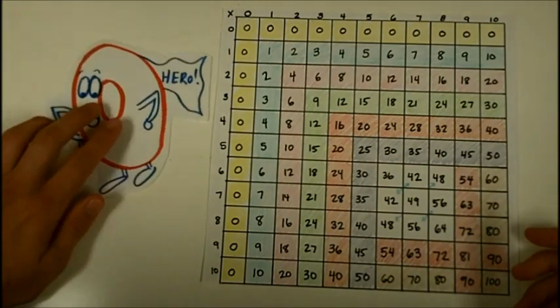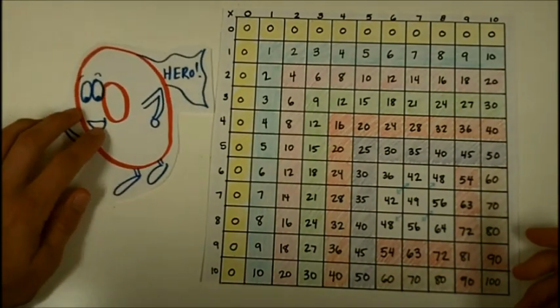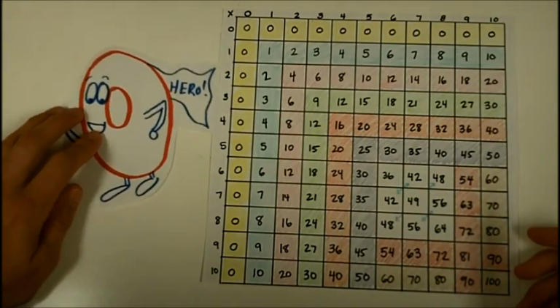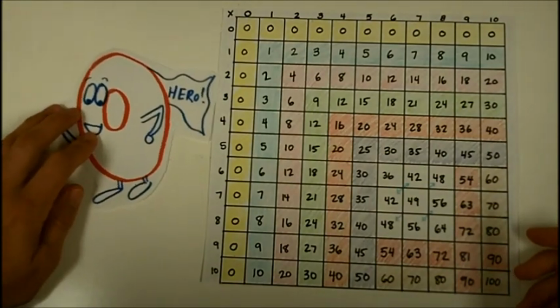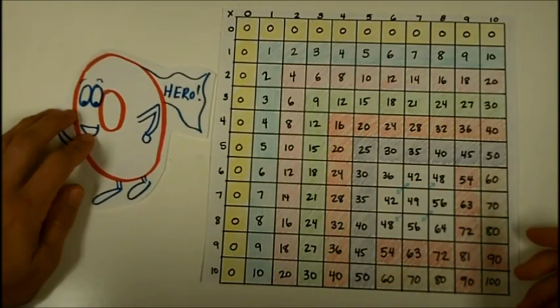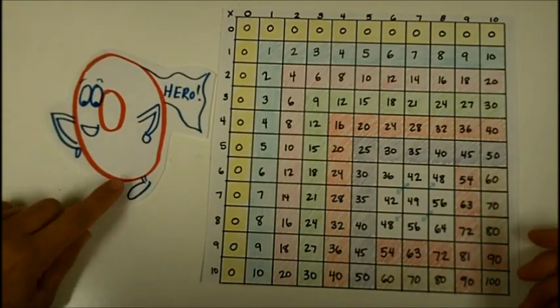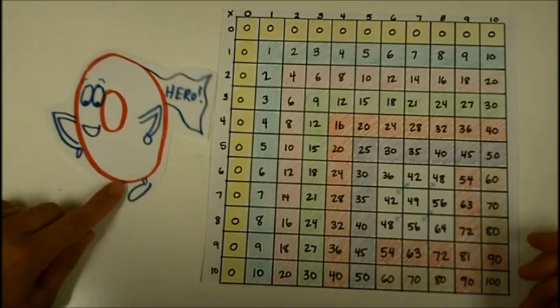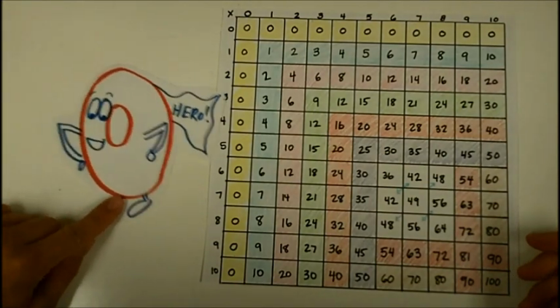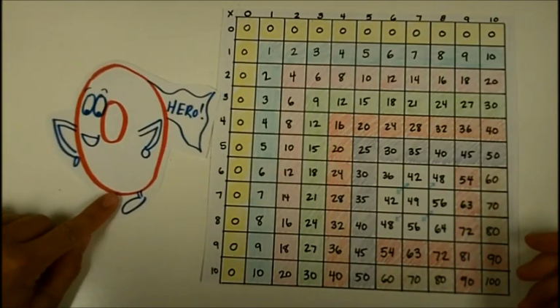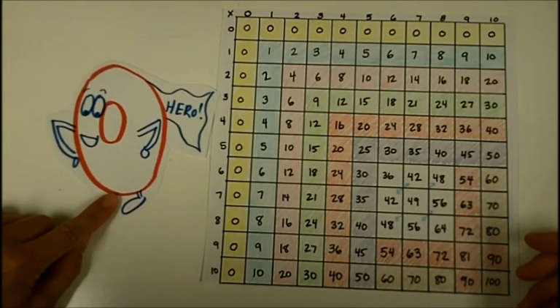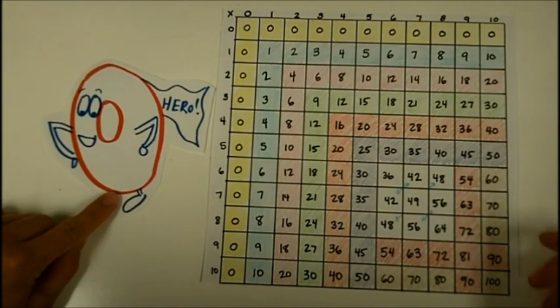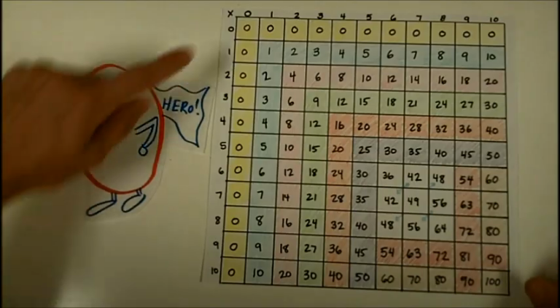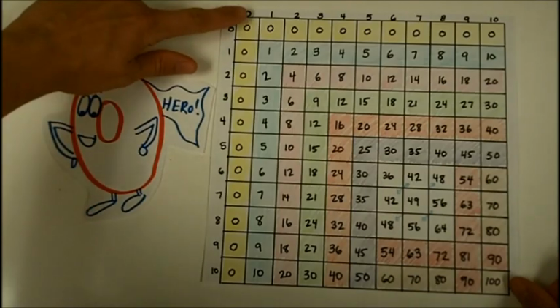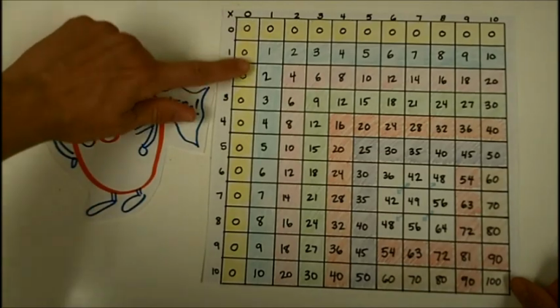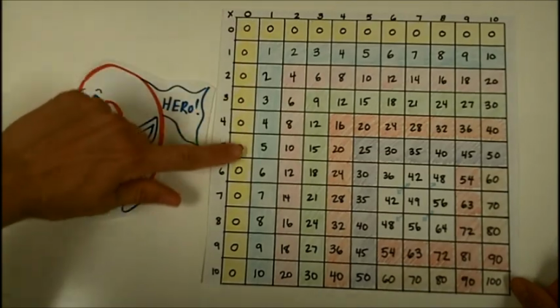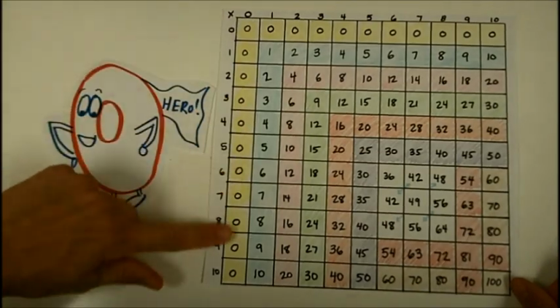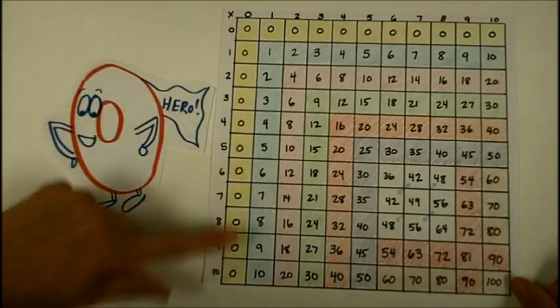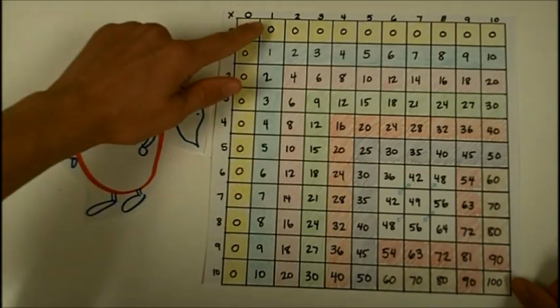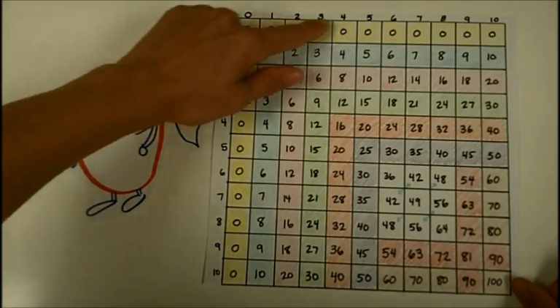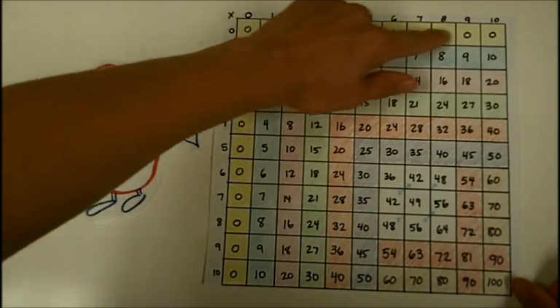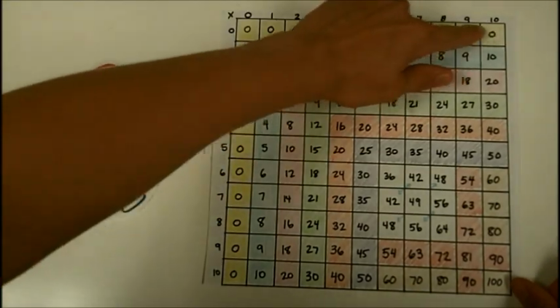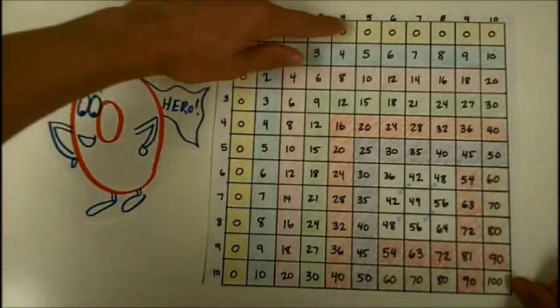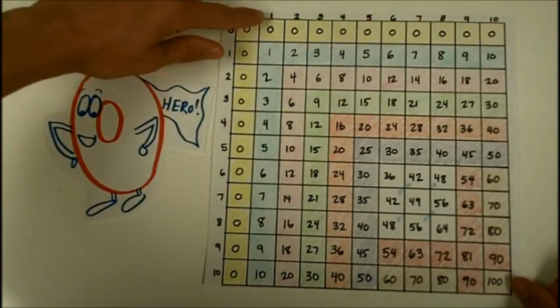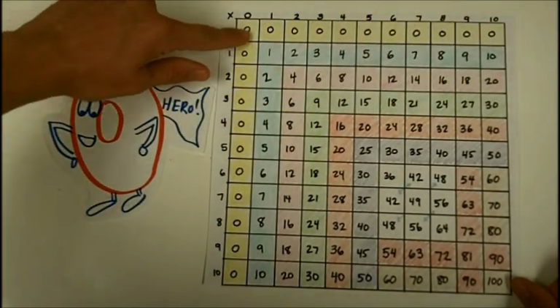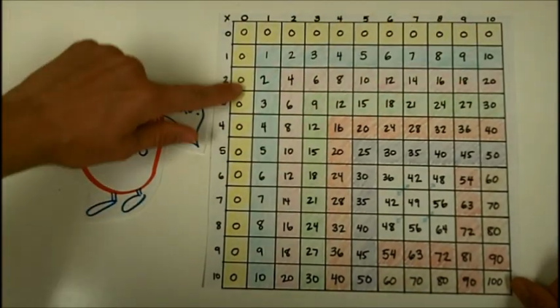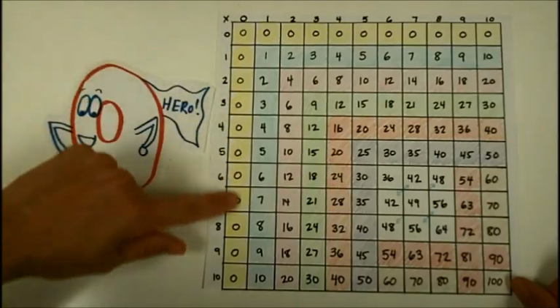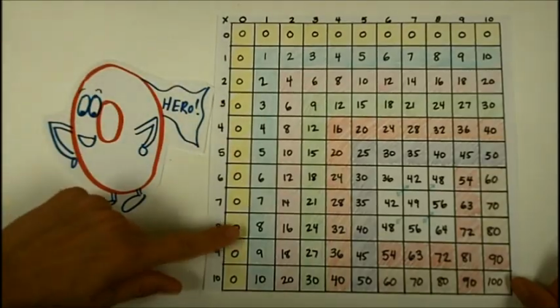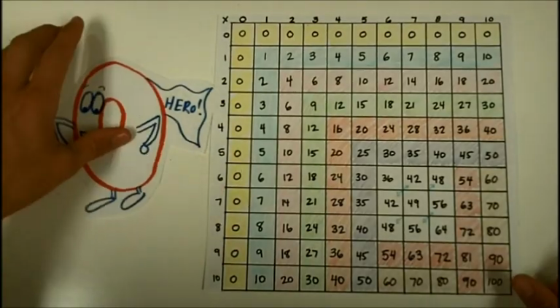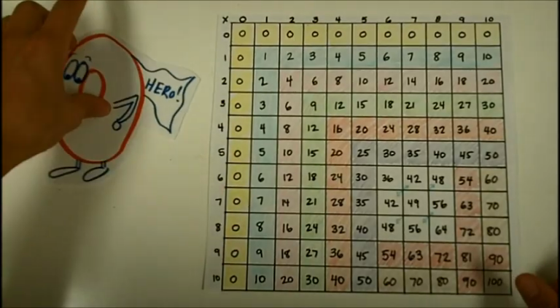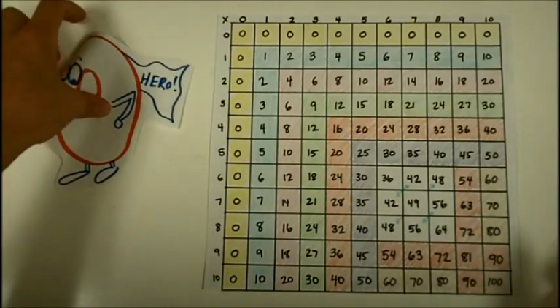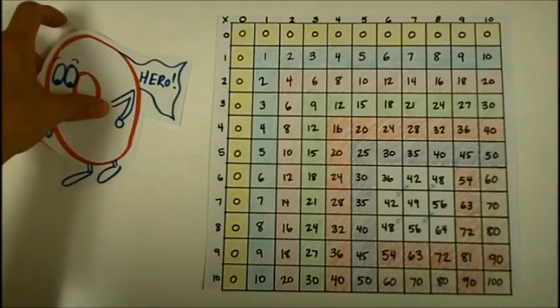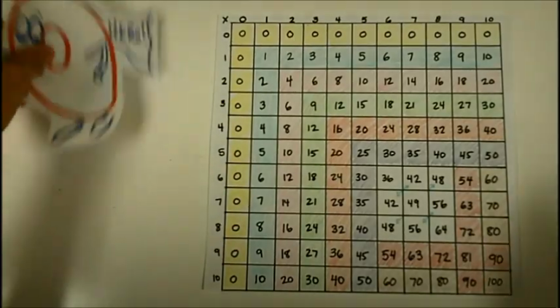You might have heard in second grade or third grade that zero is always the hero. Any number times zero is going to be zero. Each of those facts that you know because zero is always the hero is marked off in yellow.